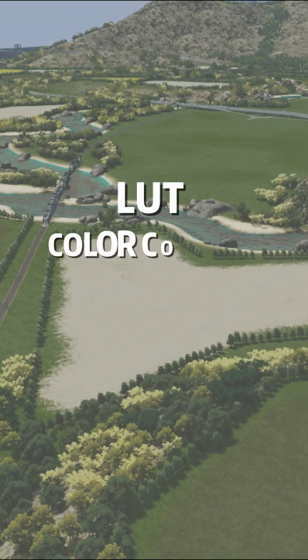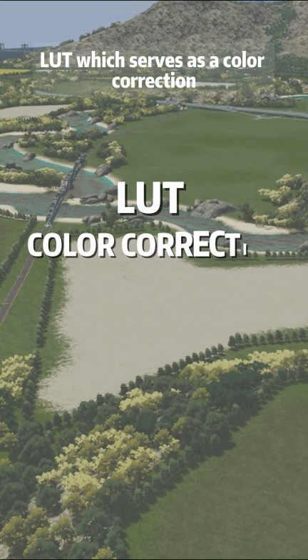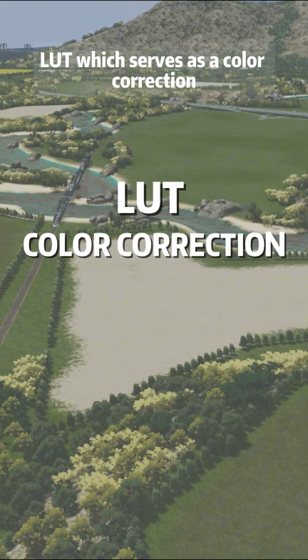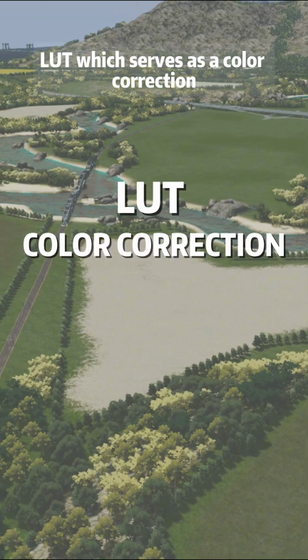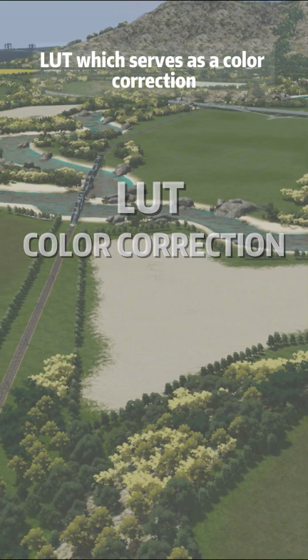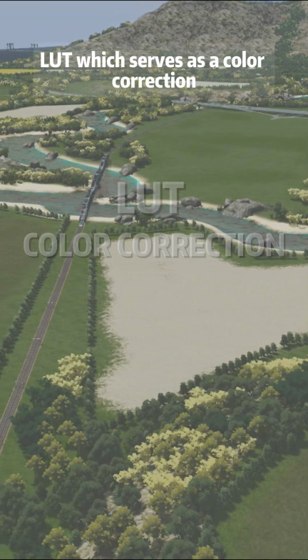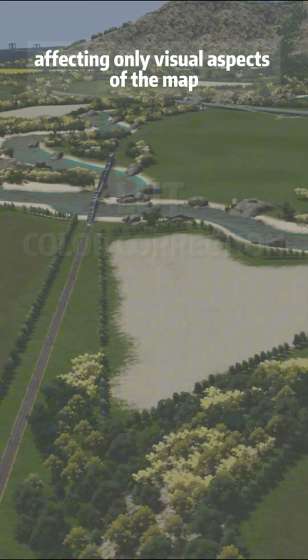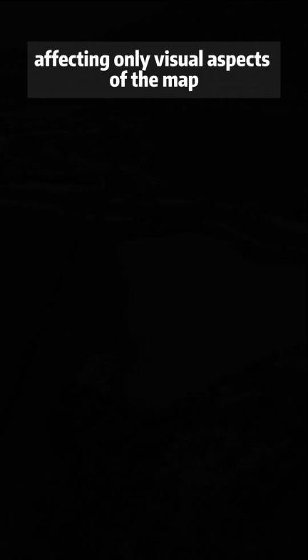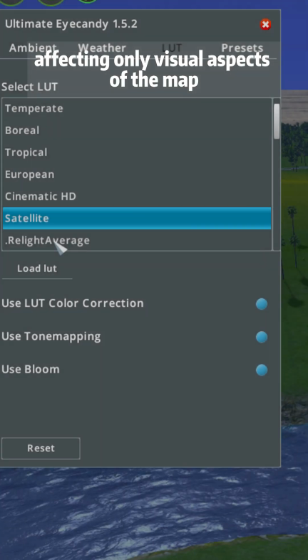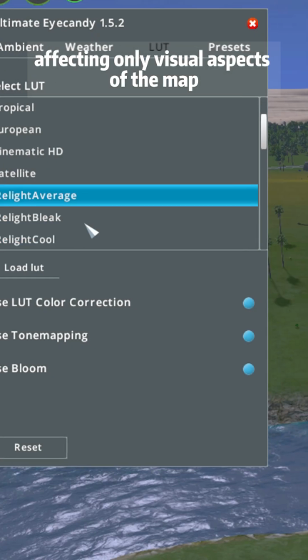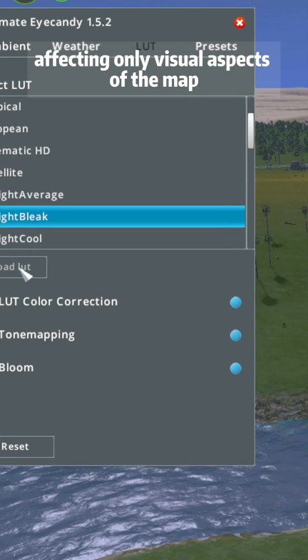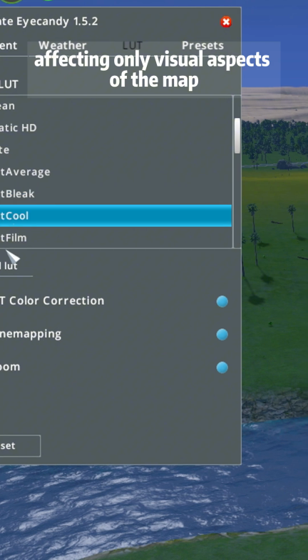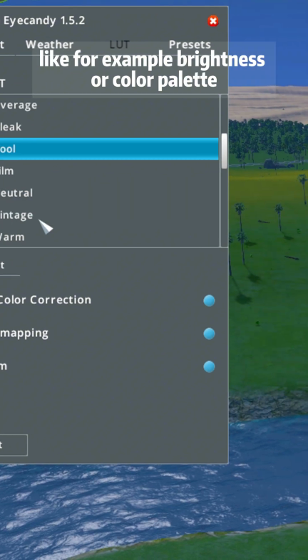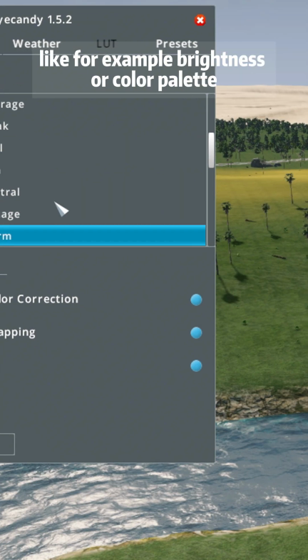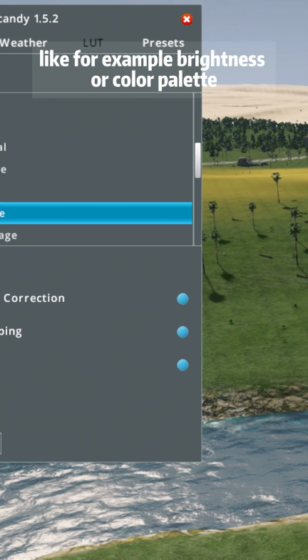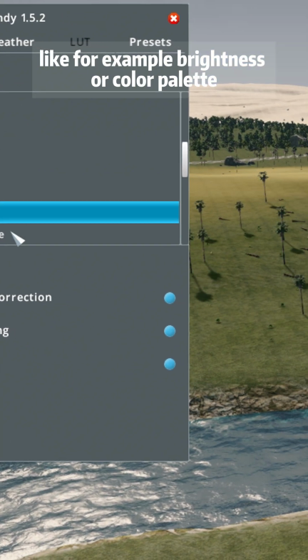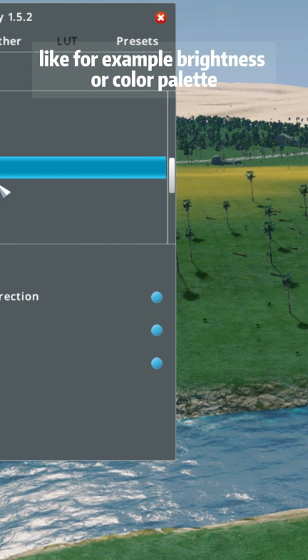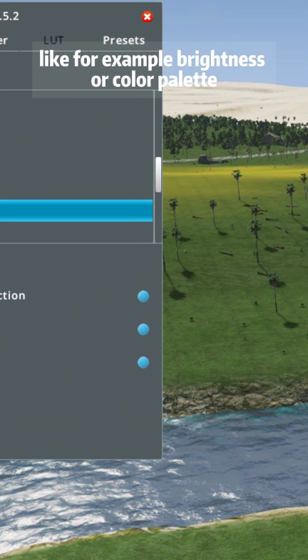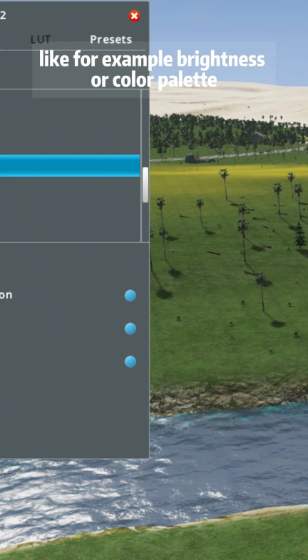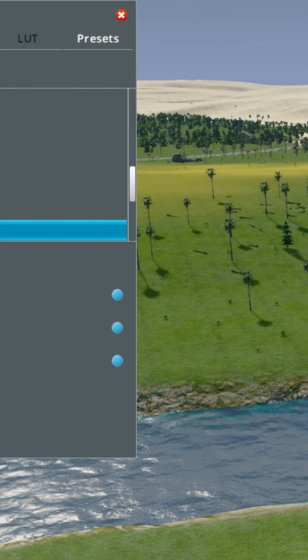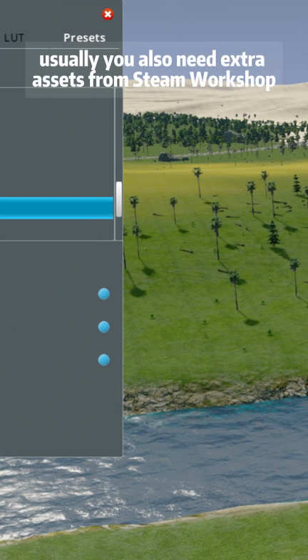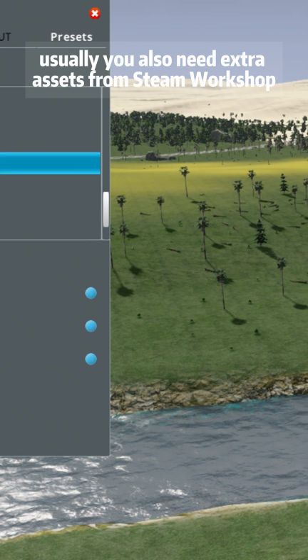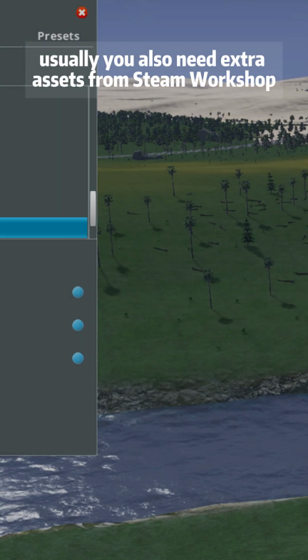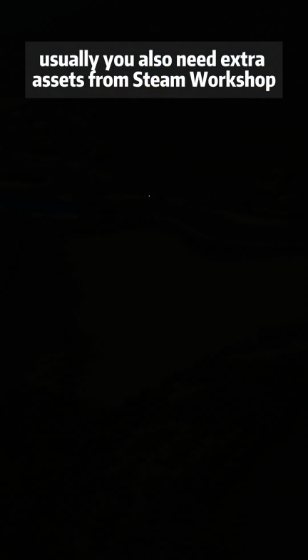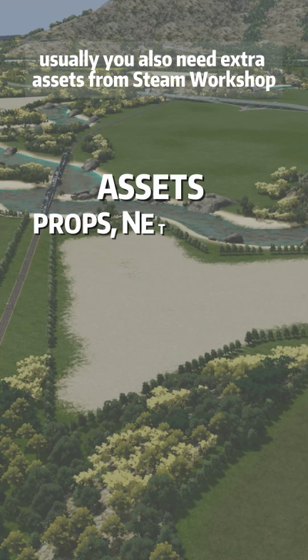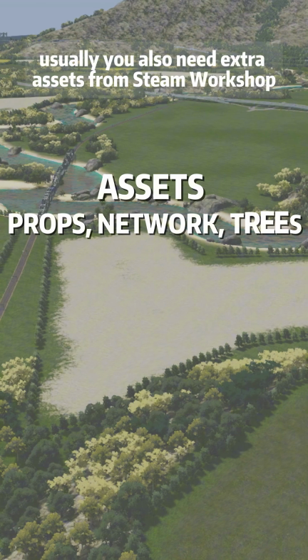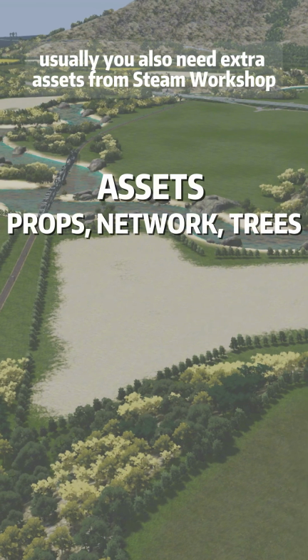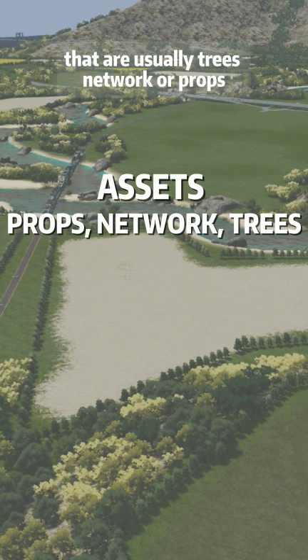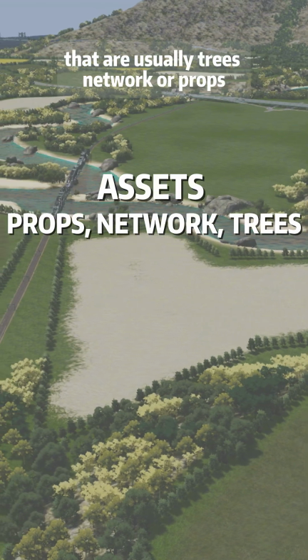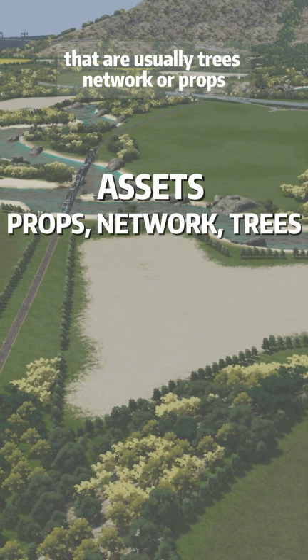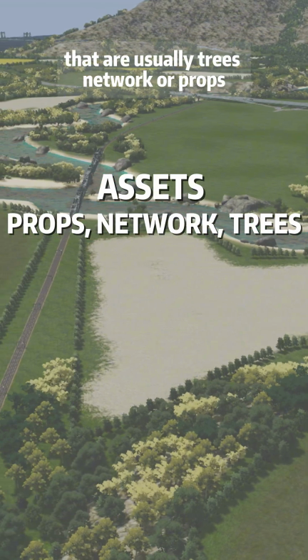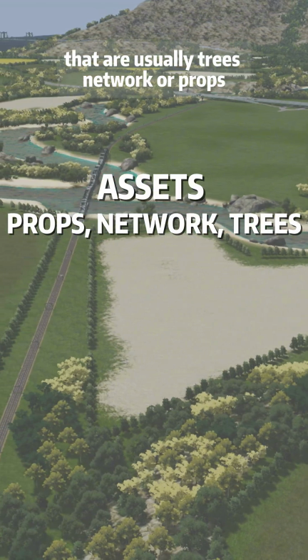You'll also need a LUT, which serves as a color correction affecting only visual aspects of the map, like brightness or color palette. Usually, you also need extra assets from Steam Workshop — typically trees, networks, or props.